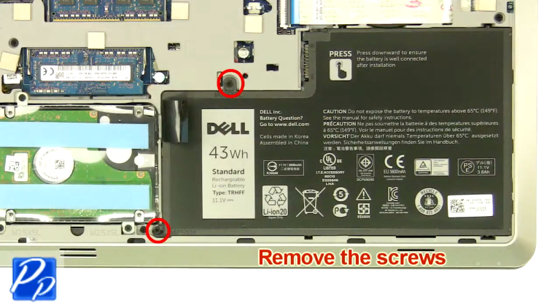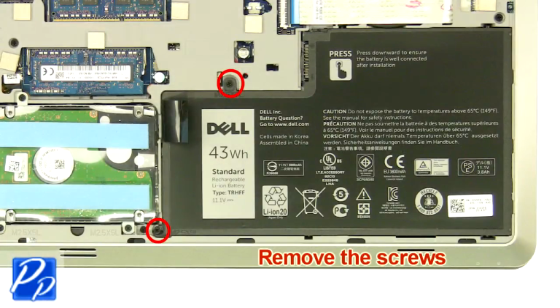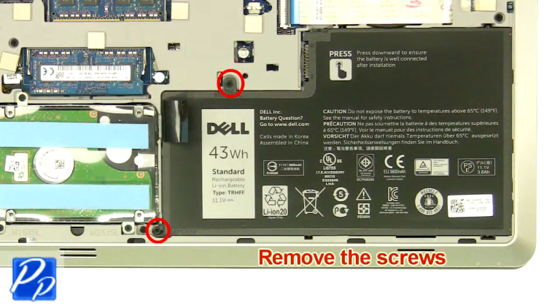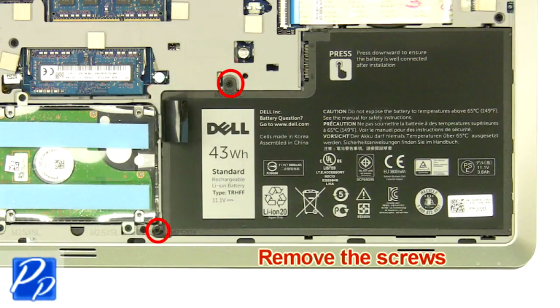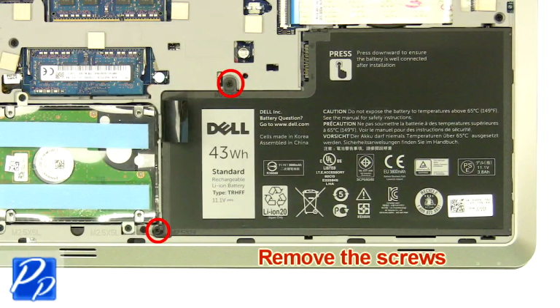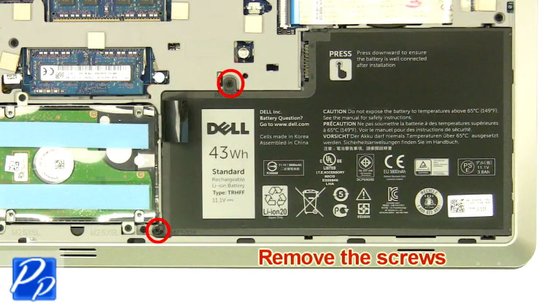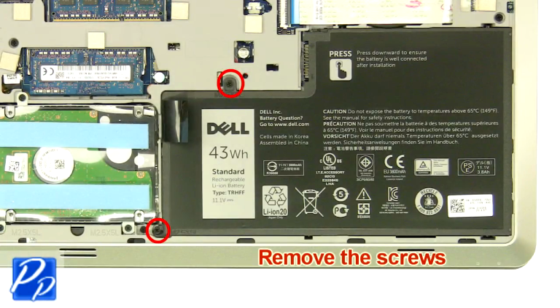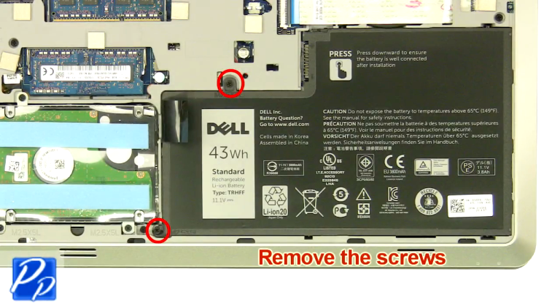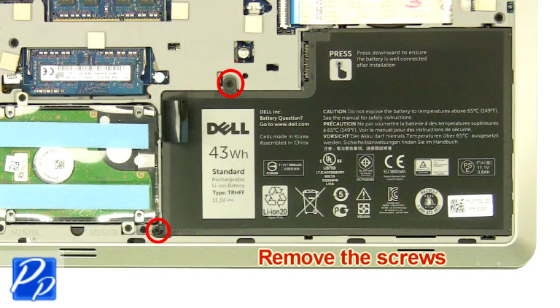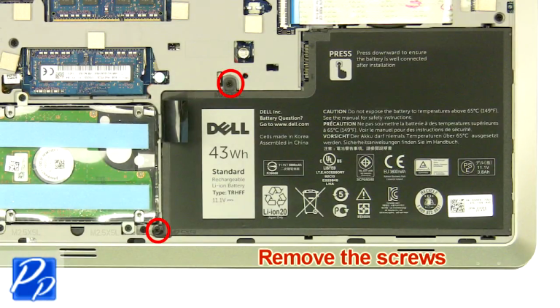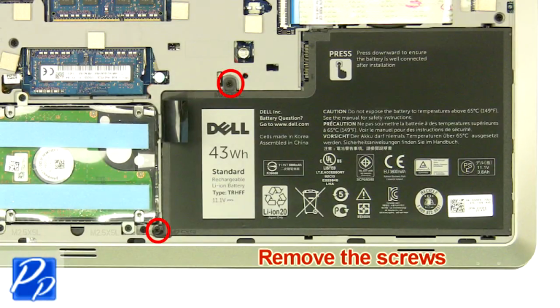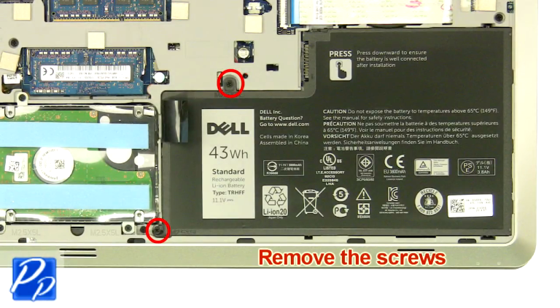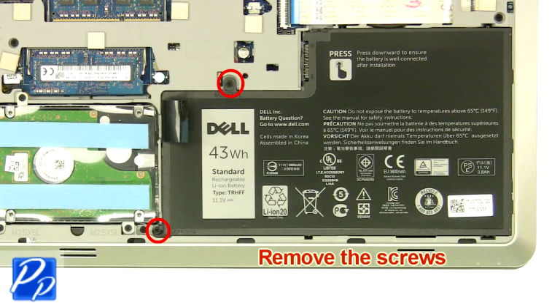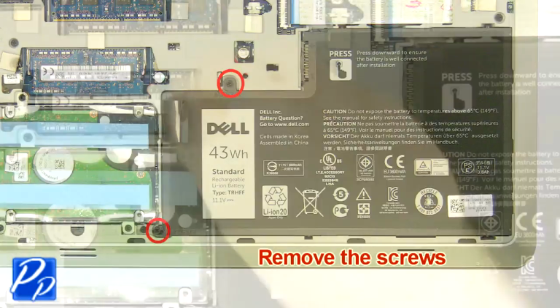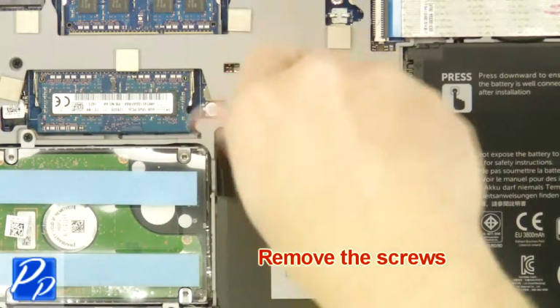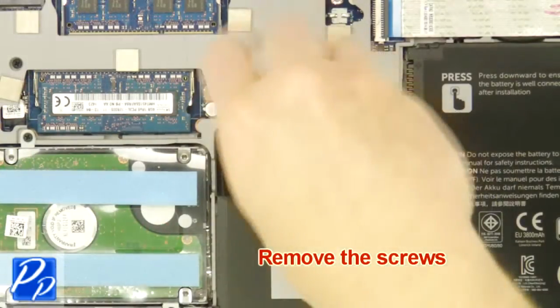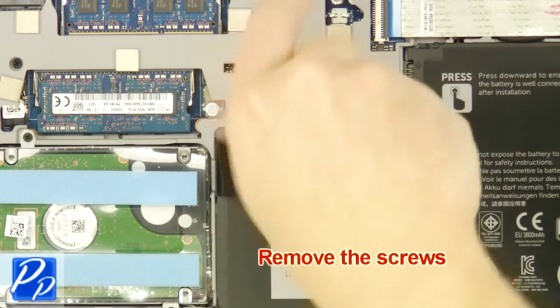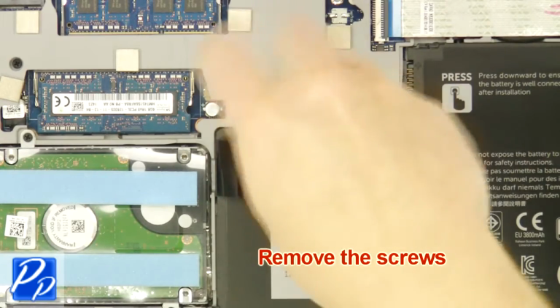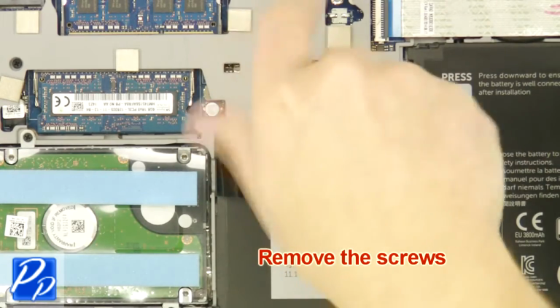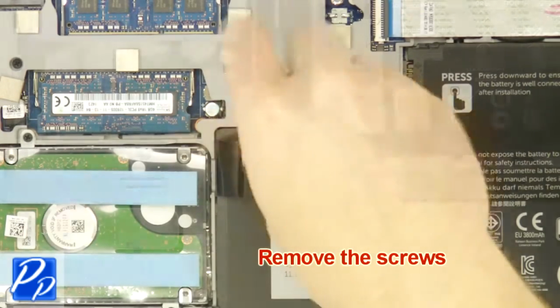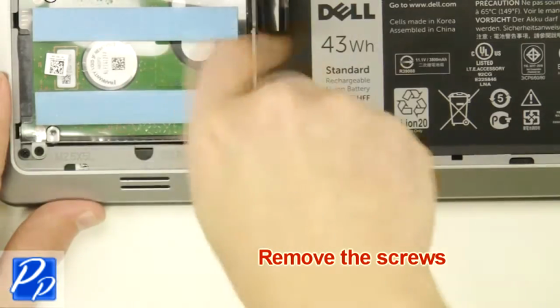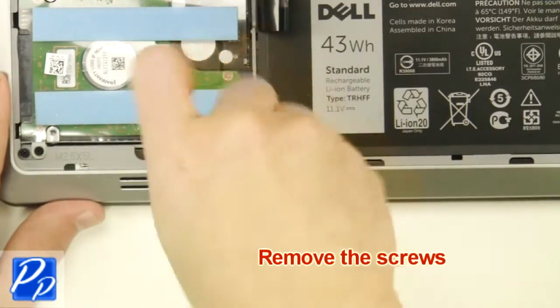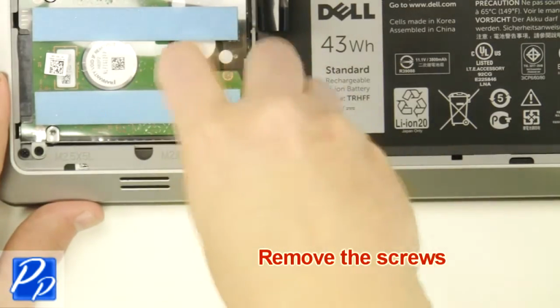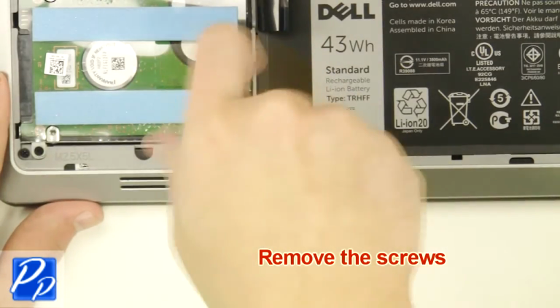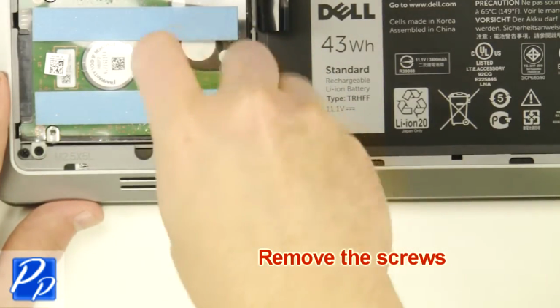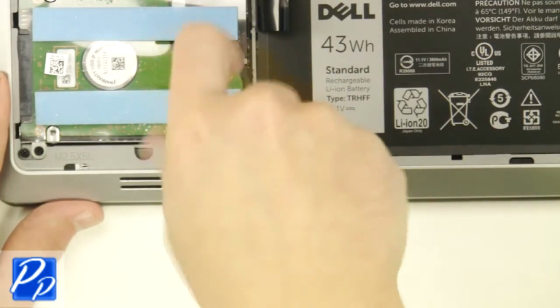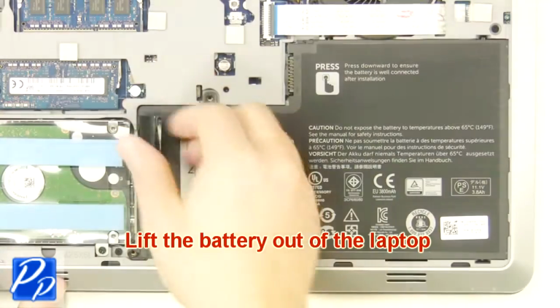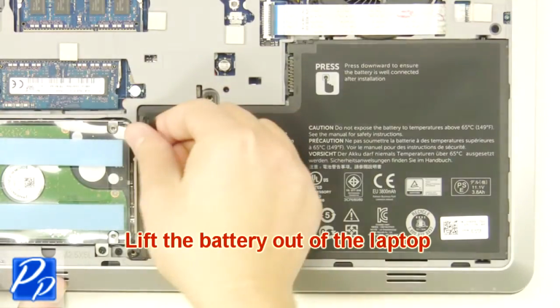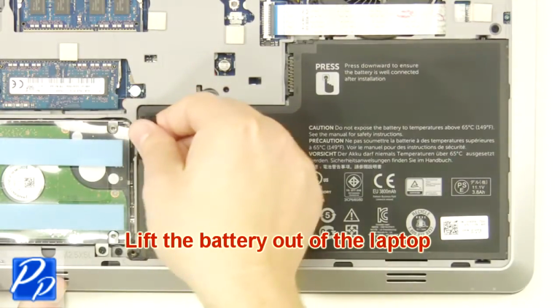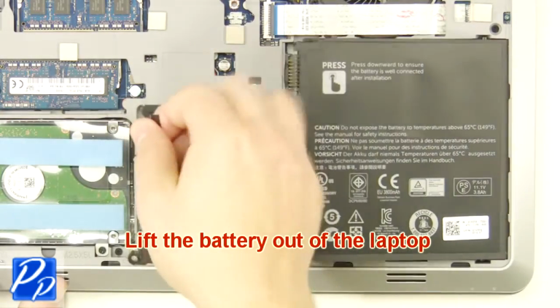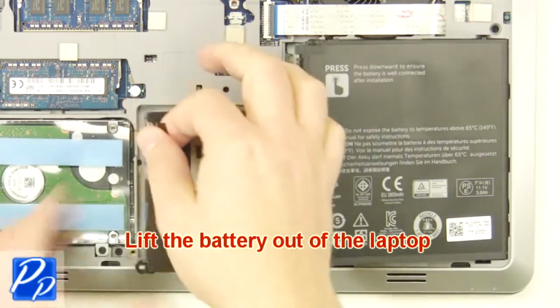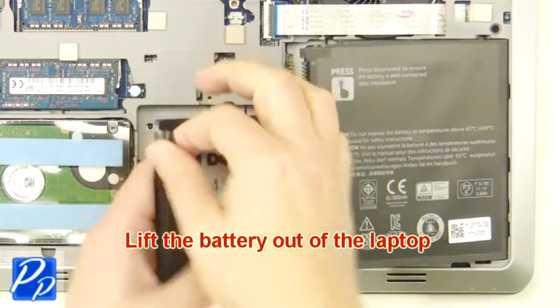Remove the screws. Lift the battery out of the laptop.